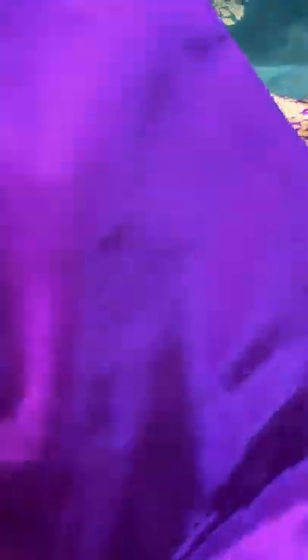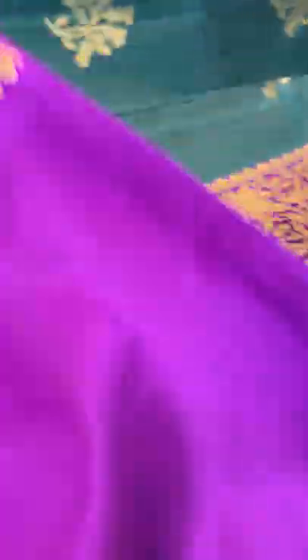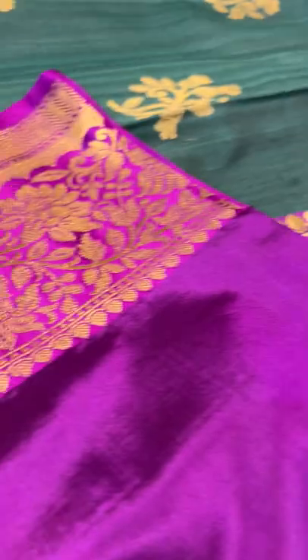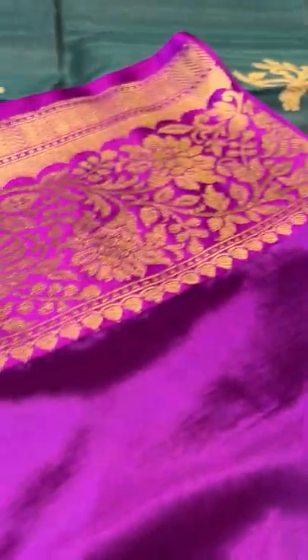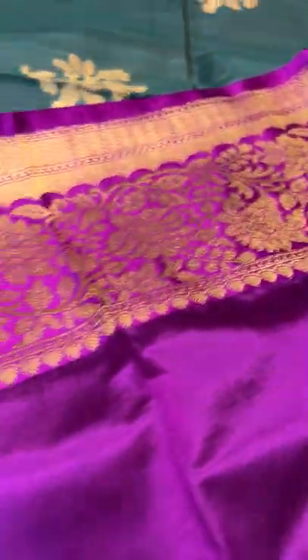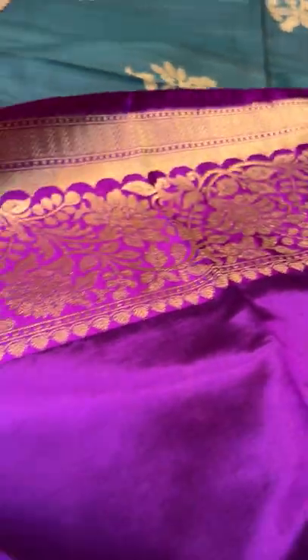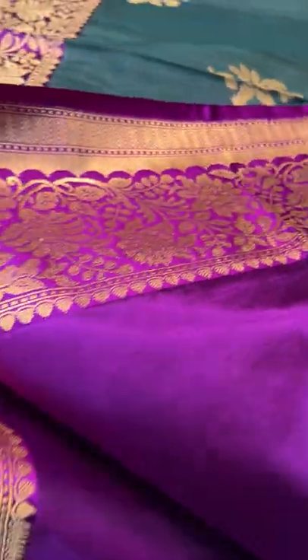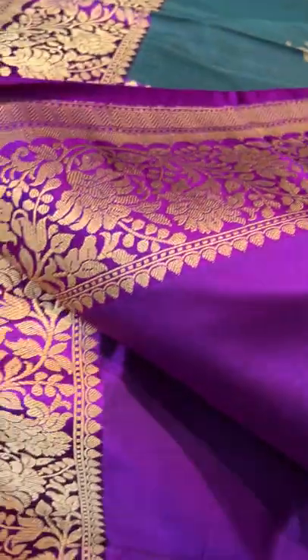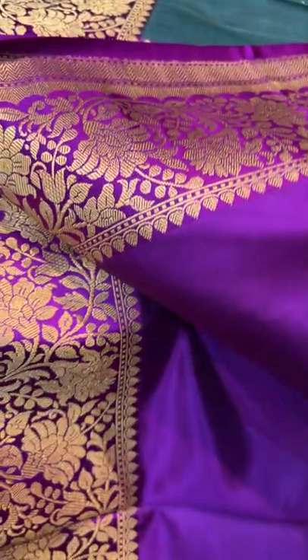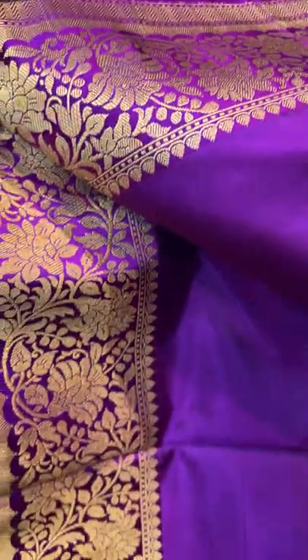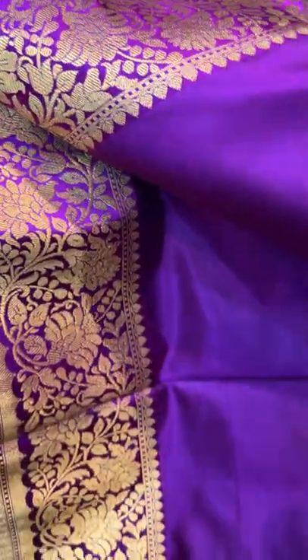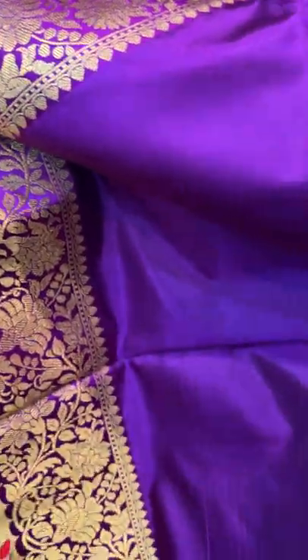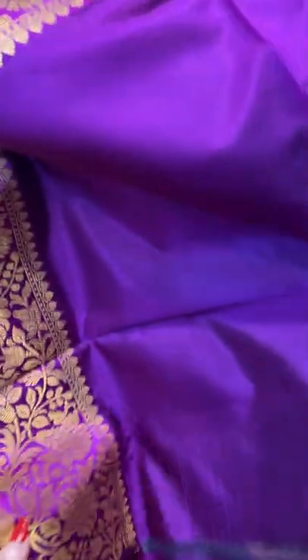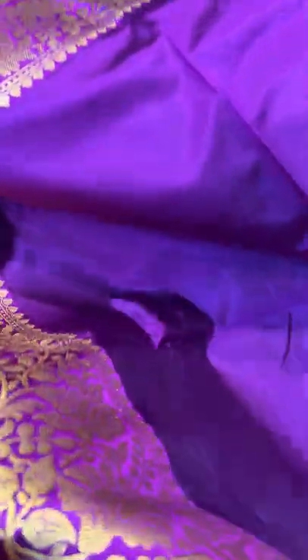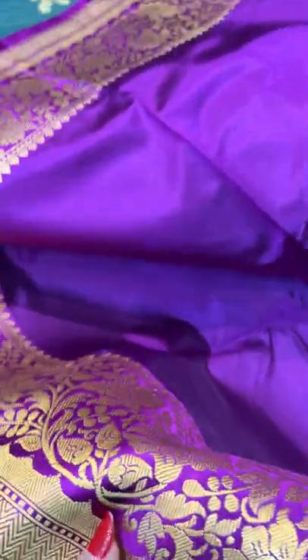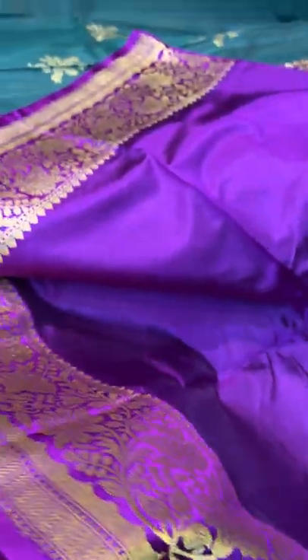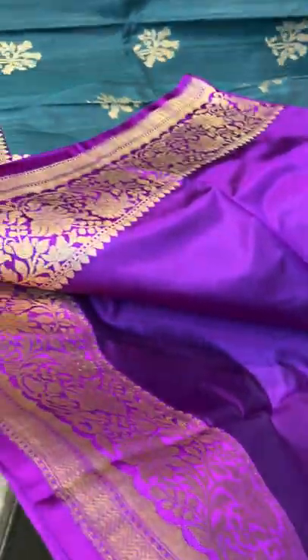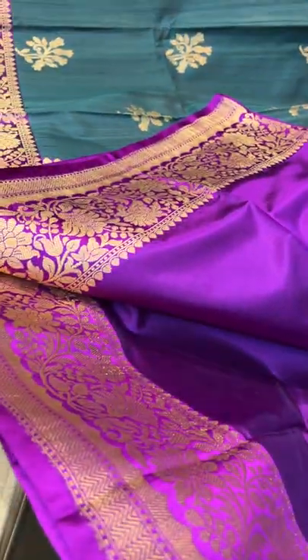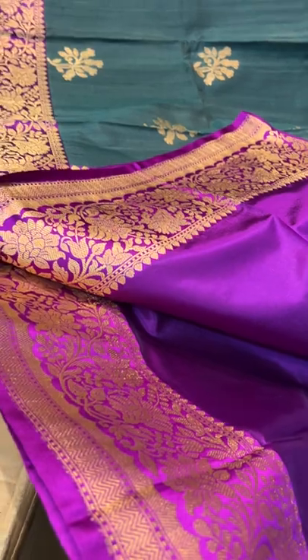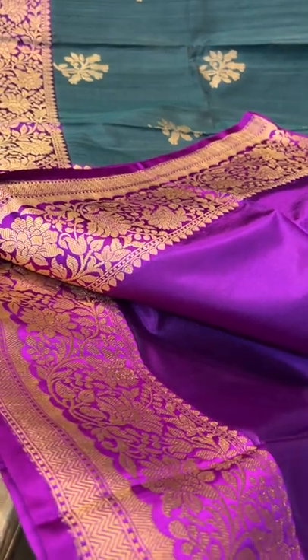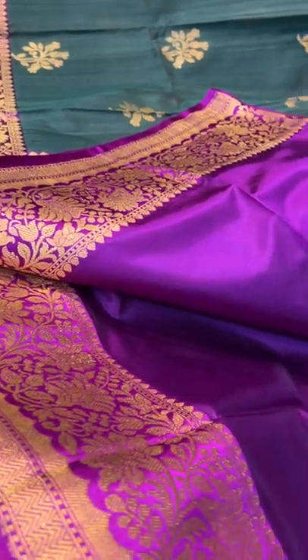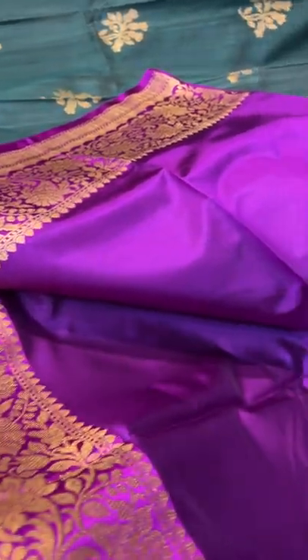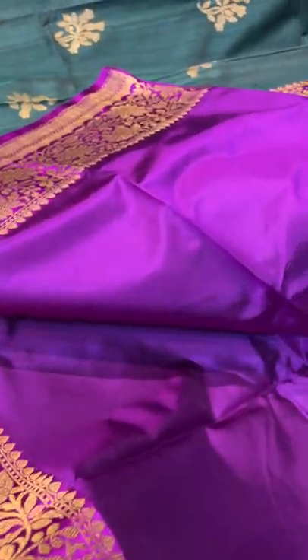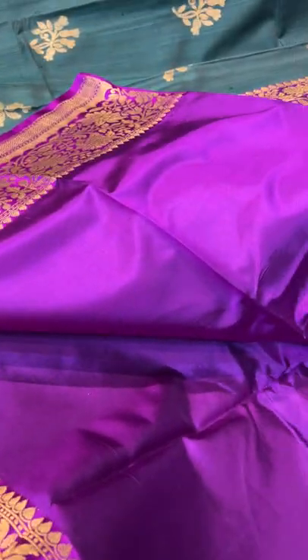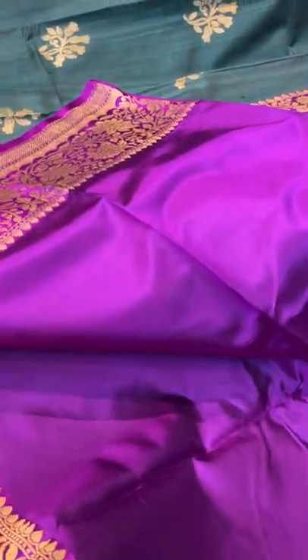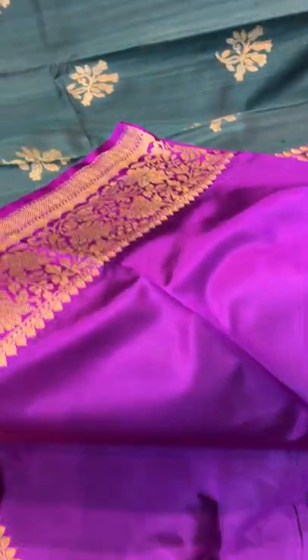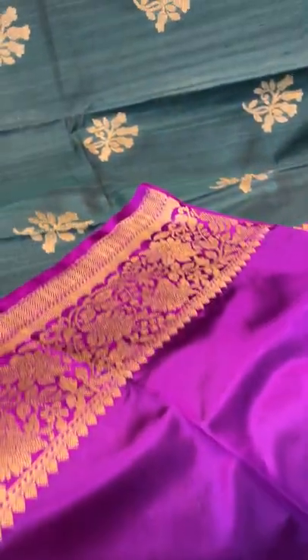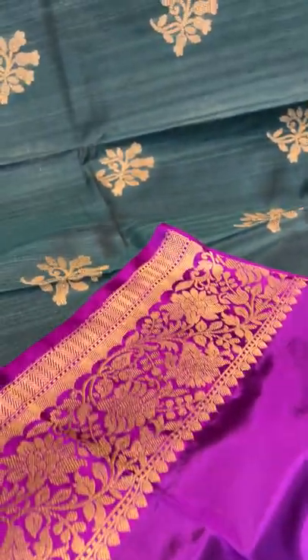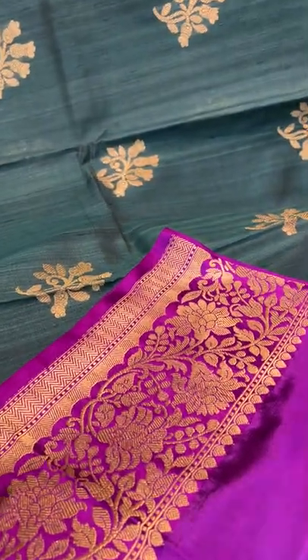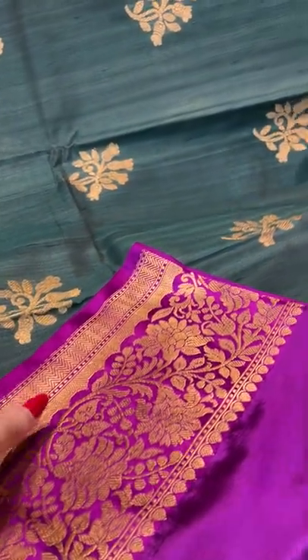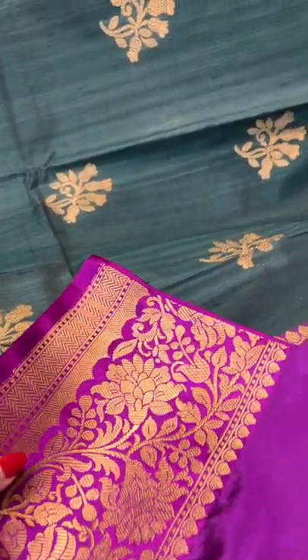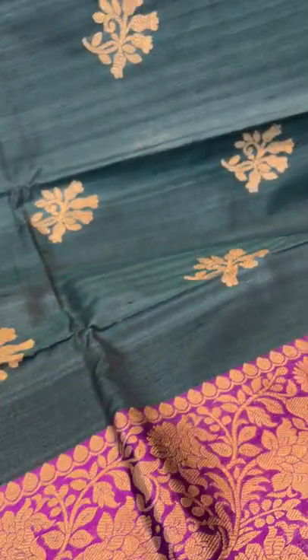This is the blouse piece for this saree — the blouse piece is the contrast. This is saree number 4.